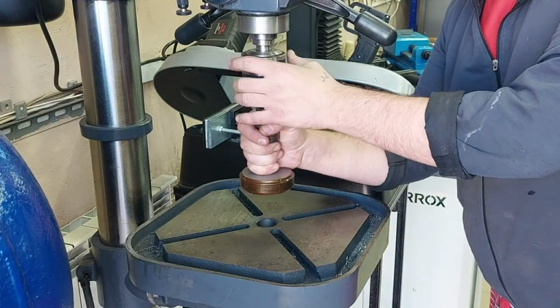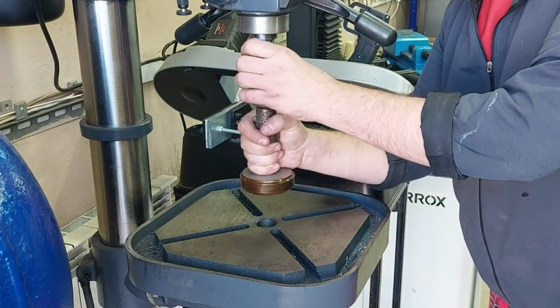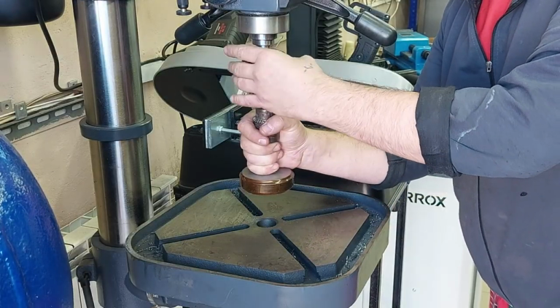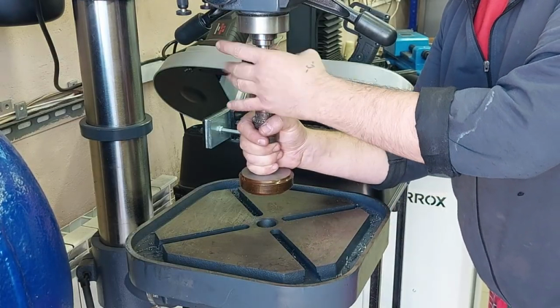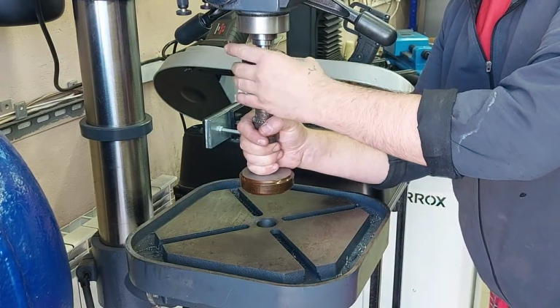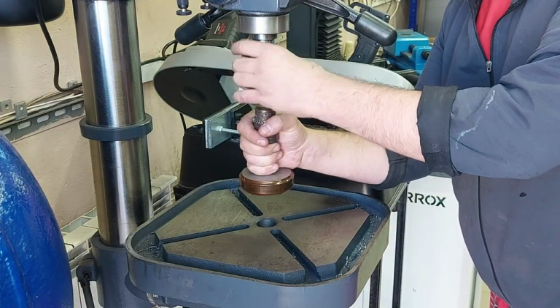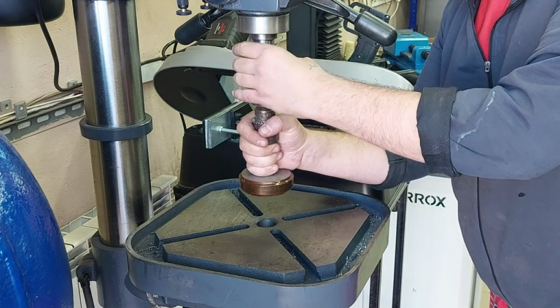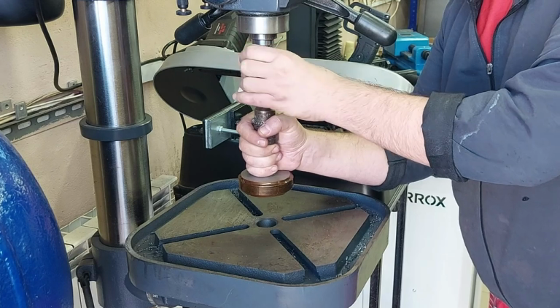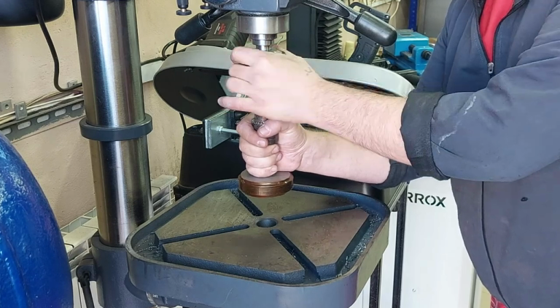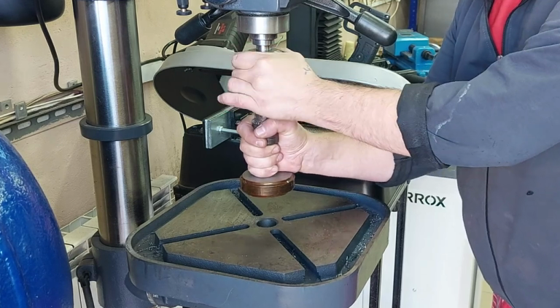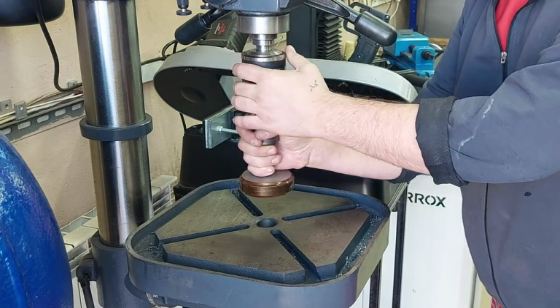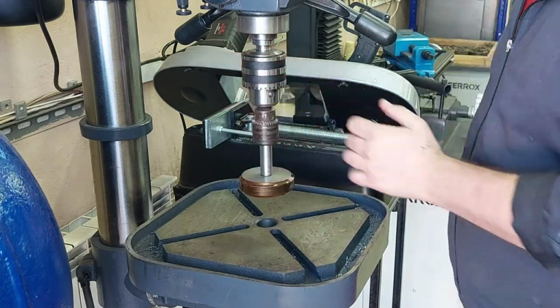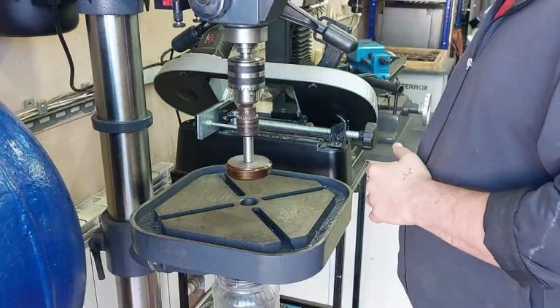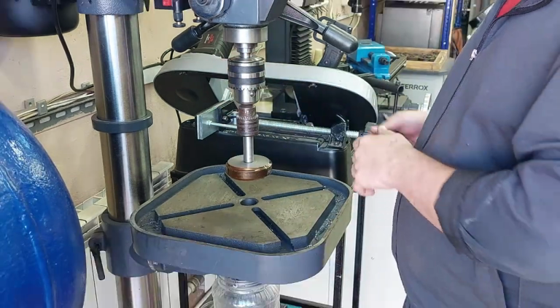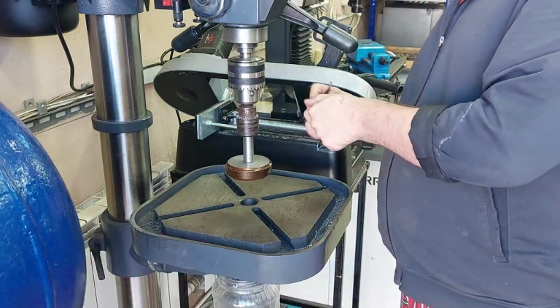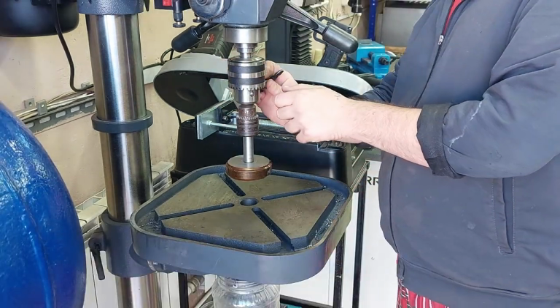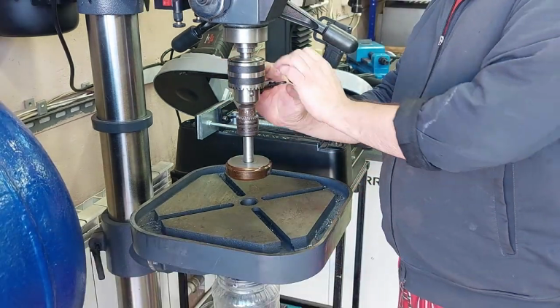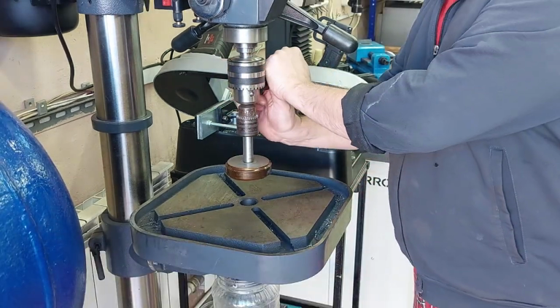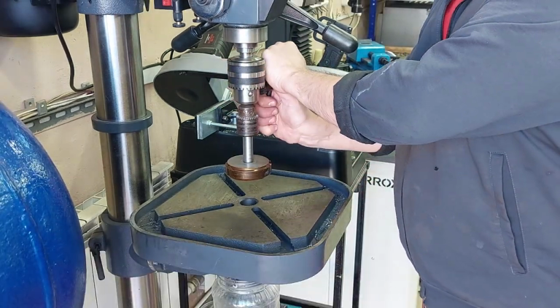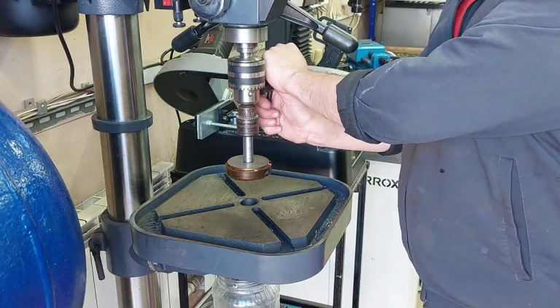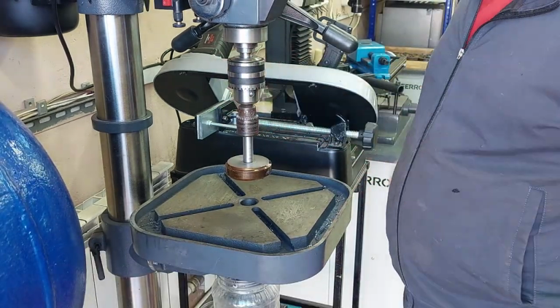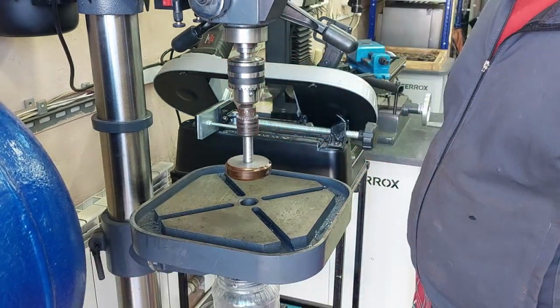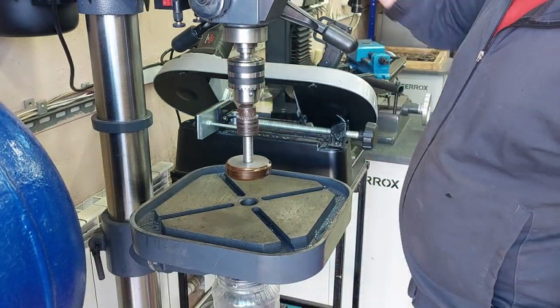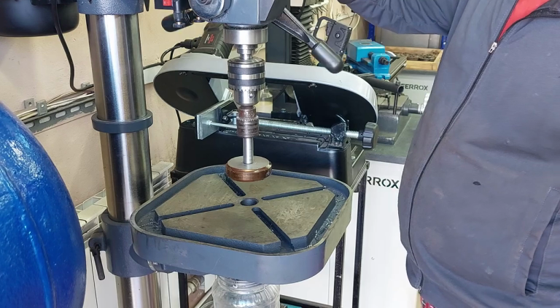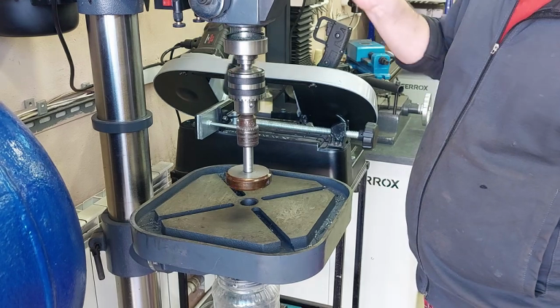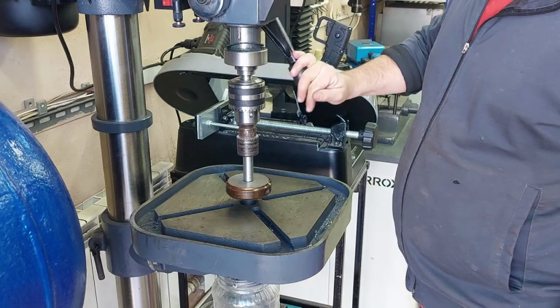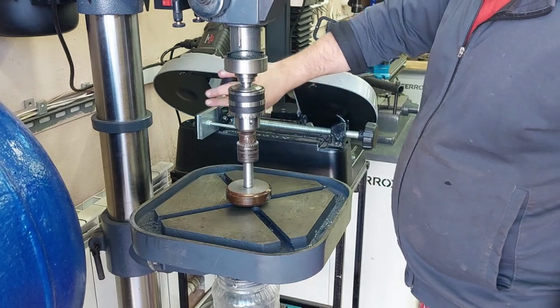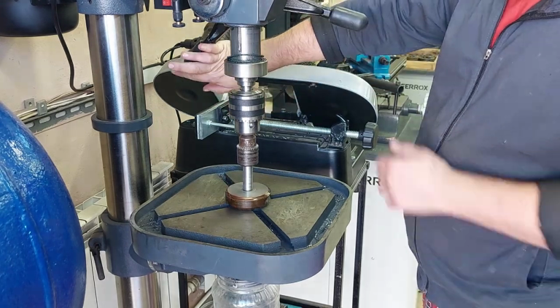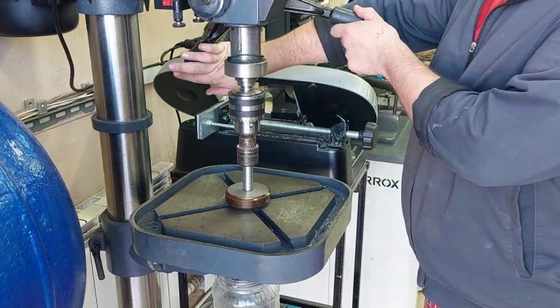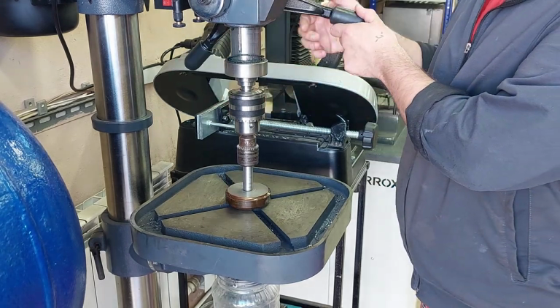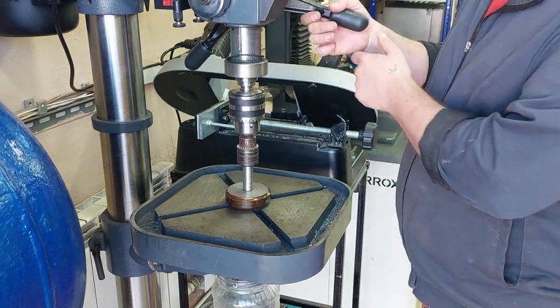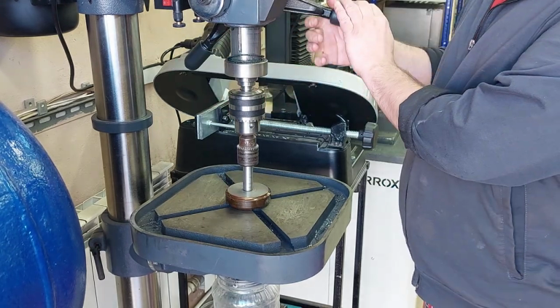I'm going to get a little bit of it. I'm going to get some of the ingredients.